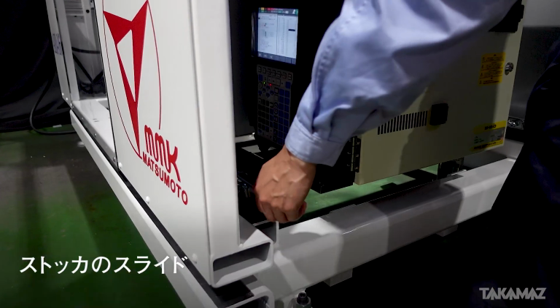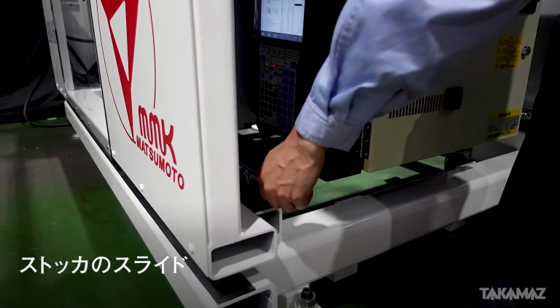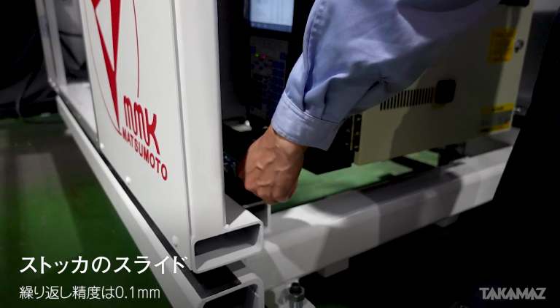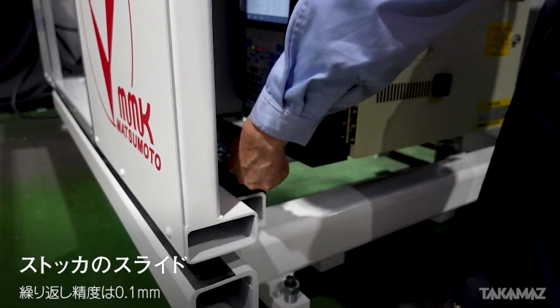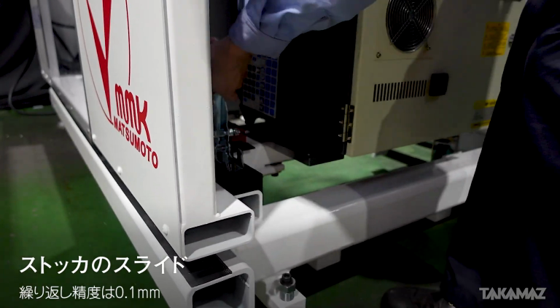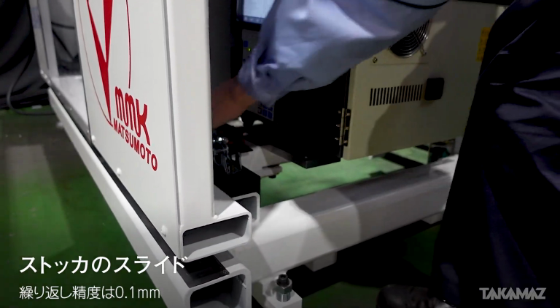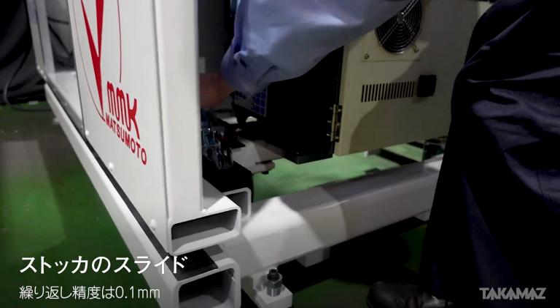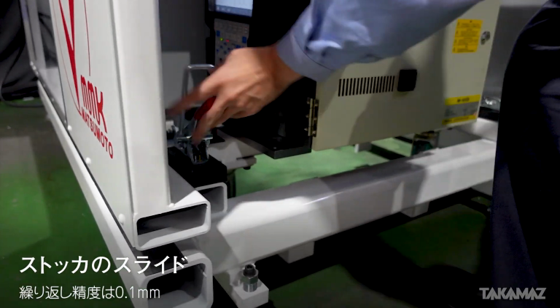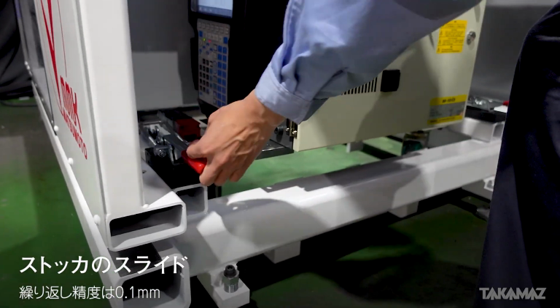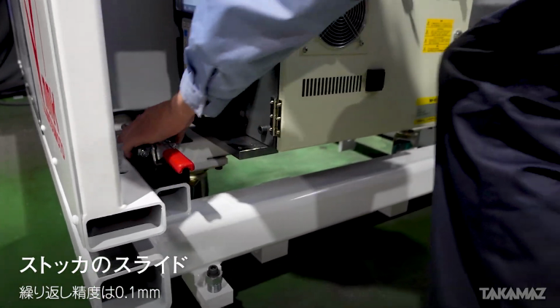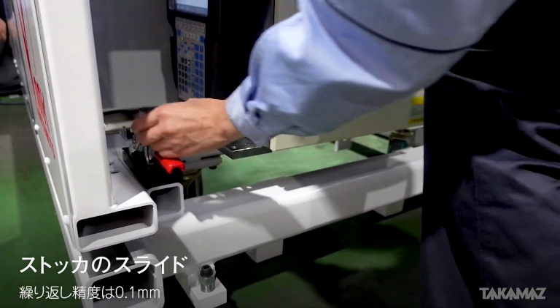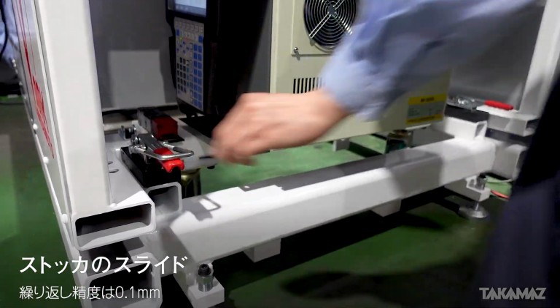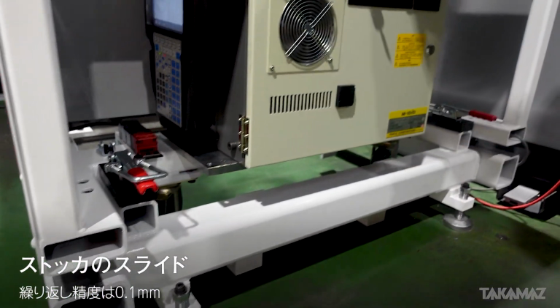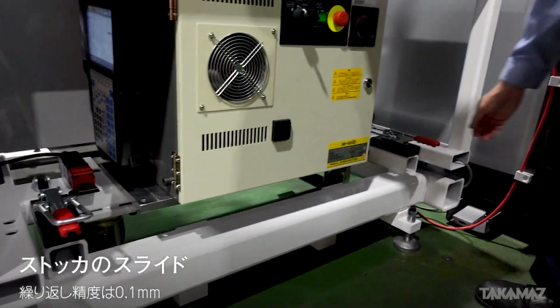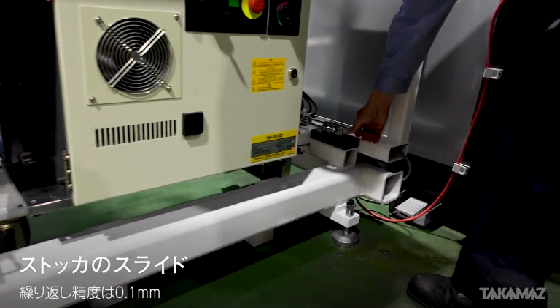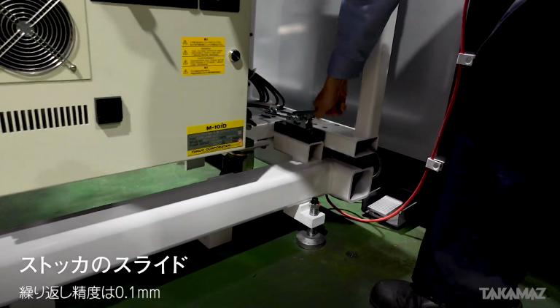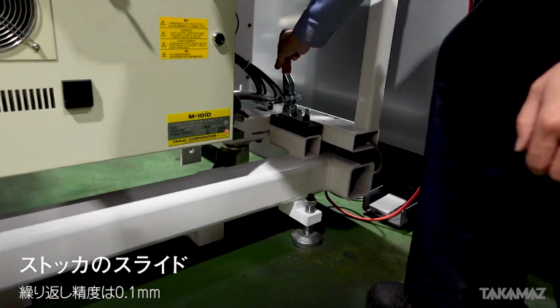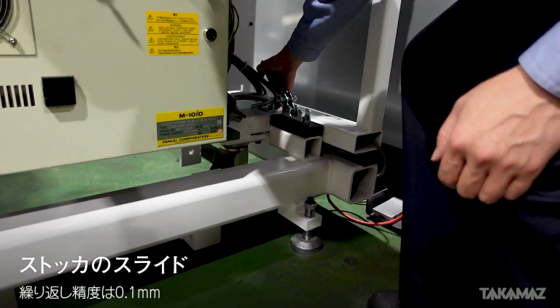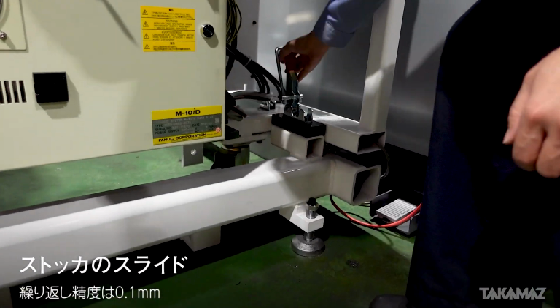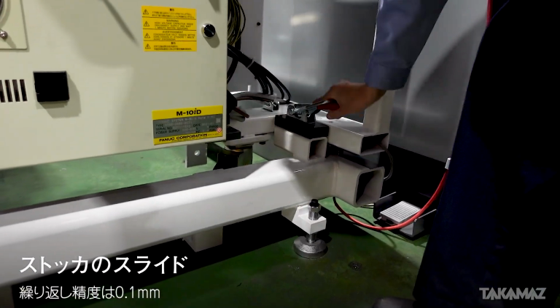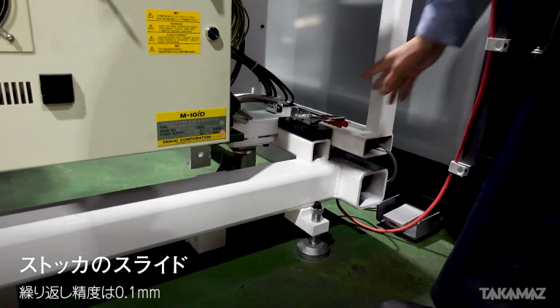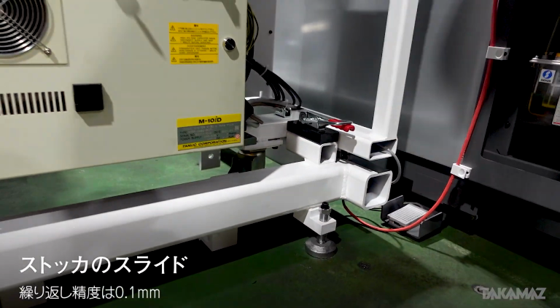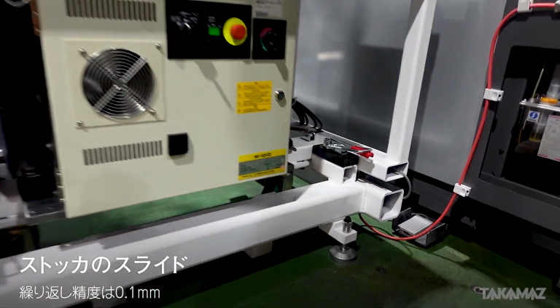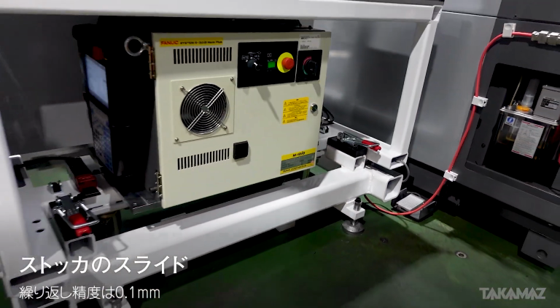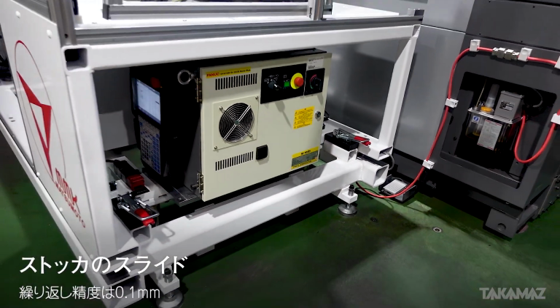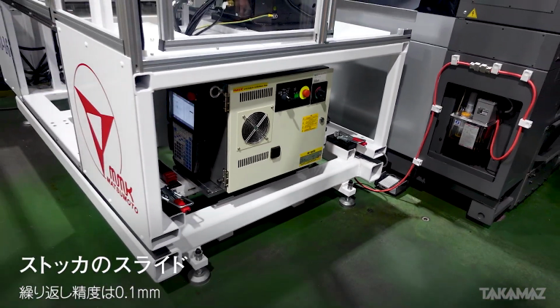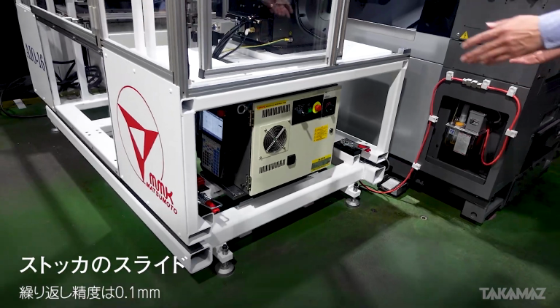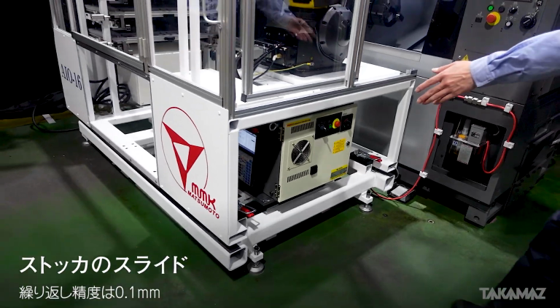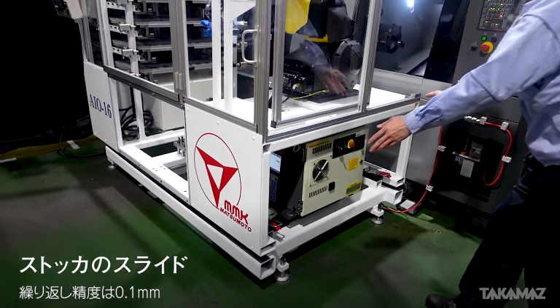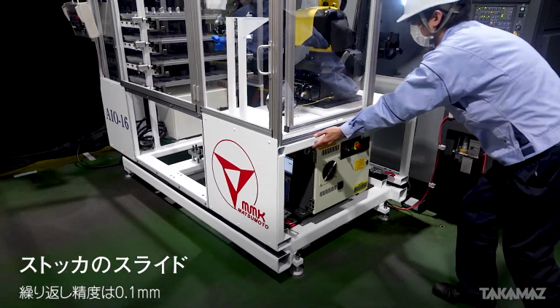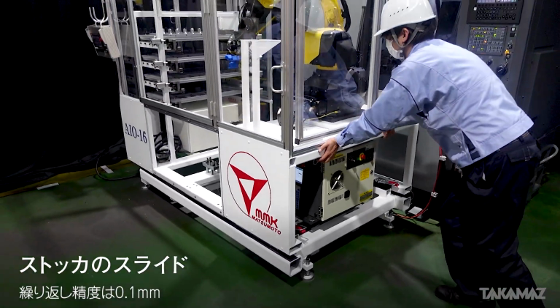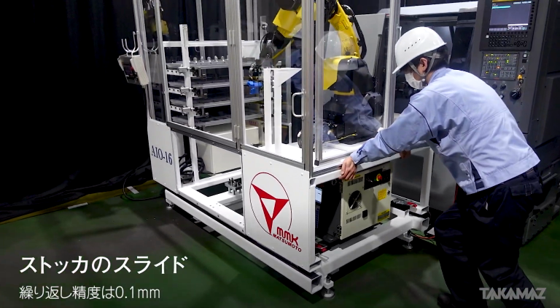I'm going to slide the stocker. The stocker is 20kg and compact. The length precision of the stocker is 0.1mm. The stocker is easy to move.